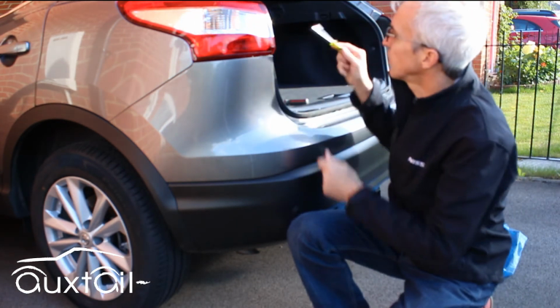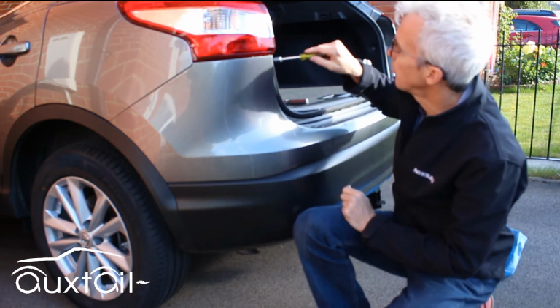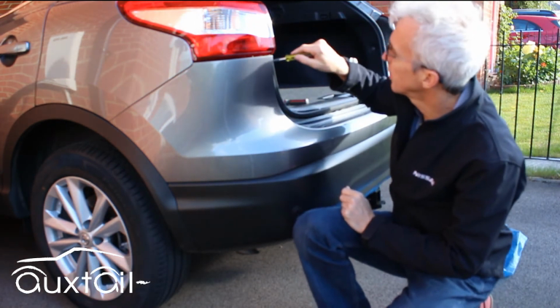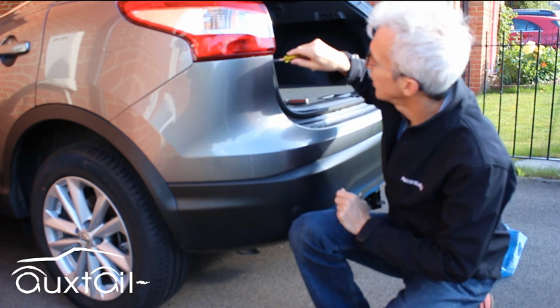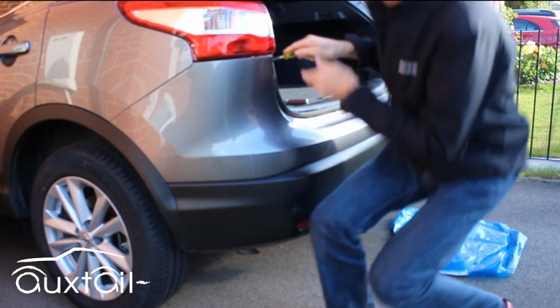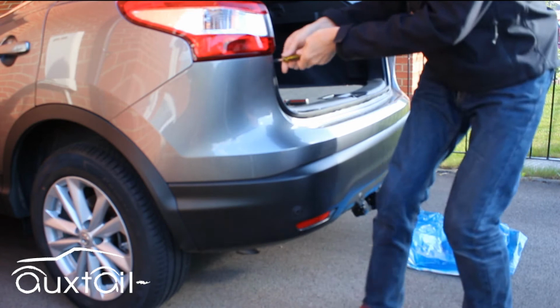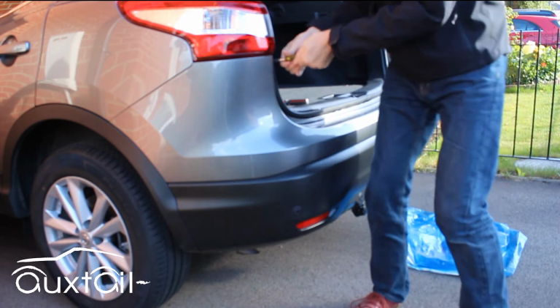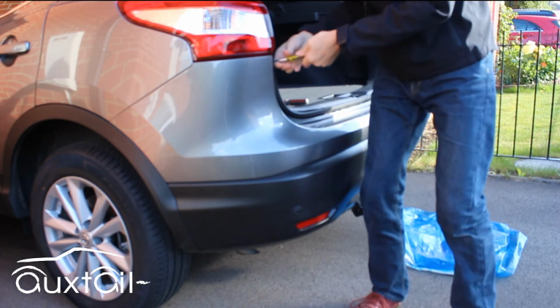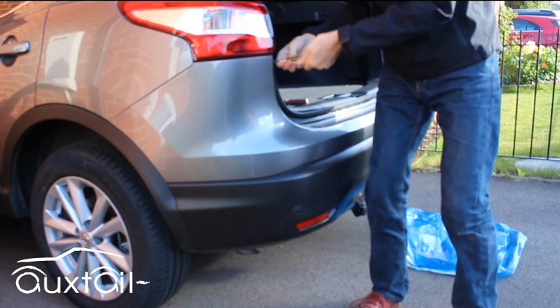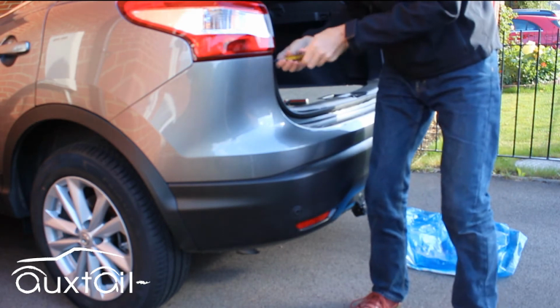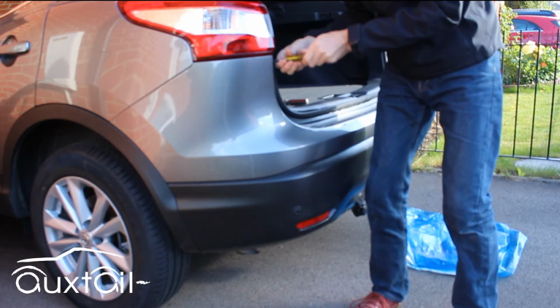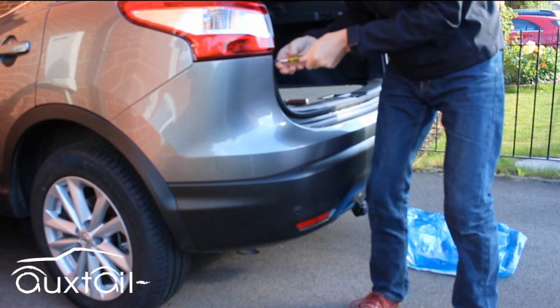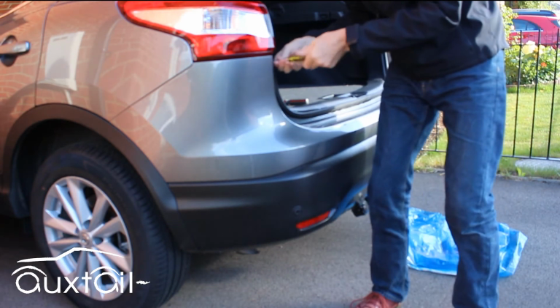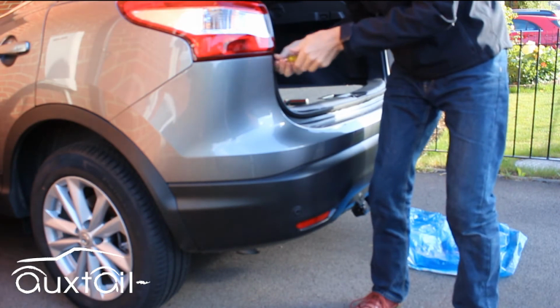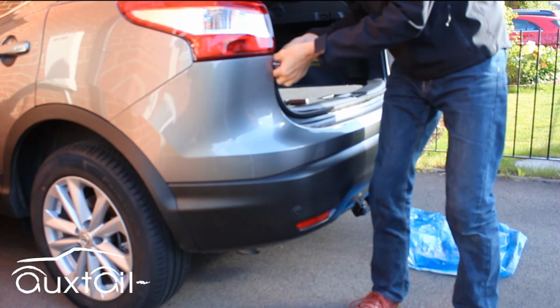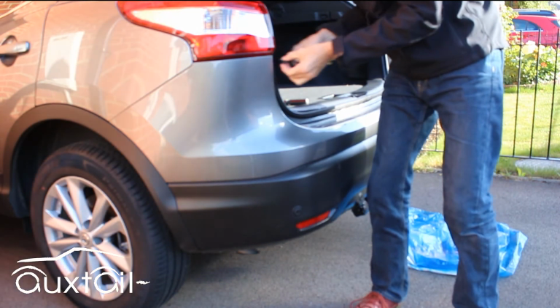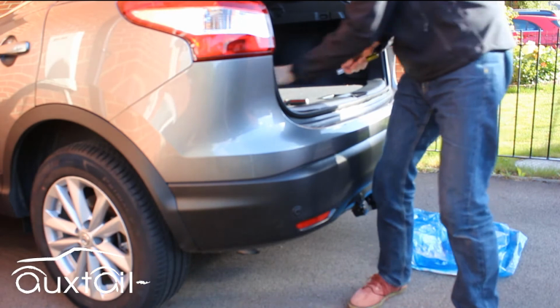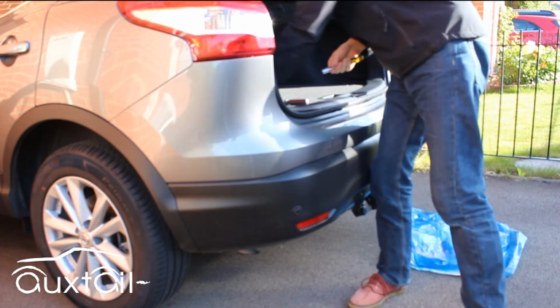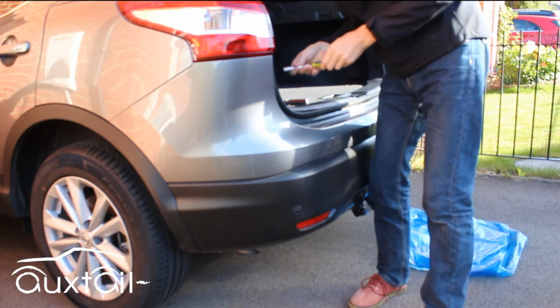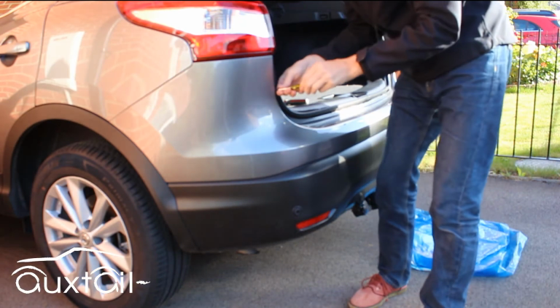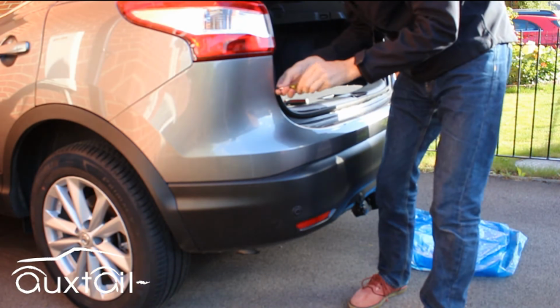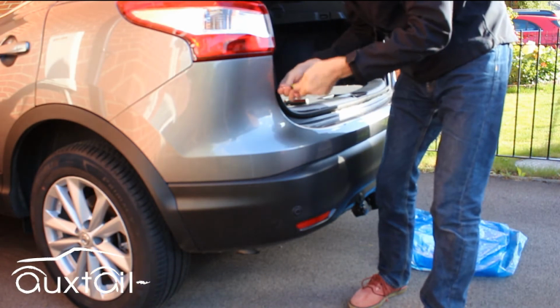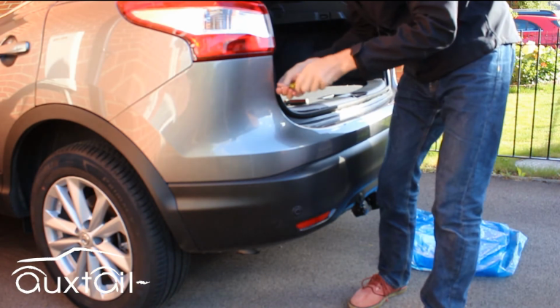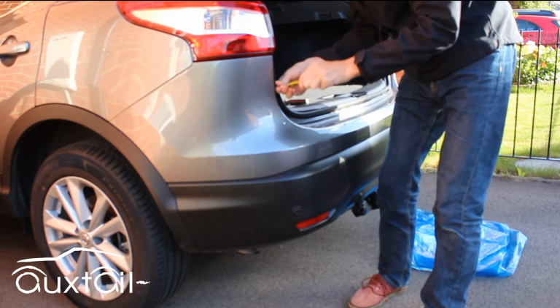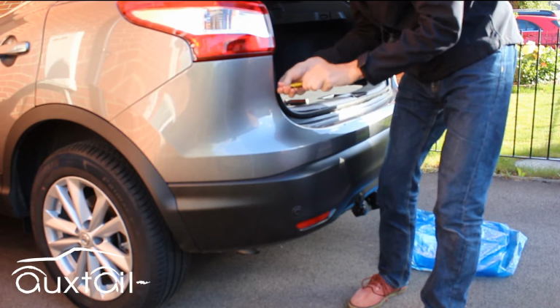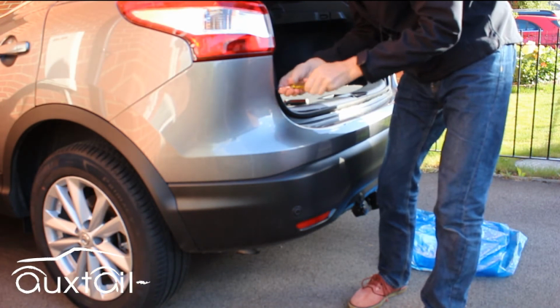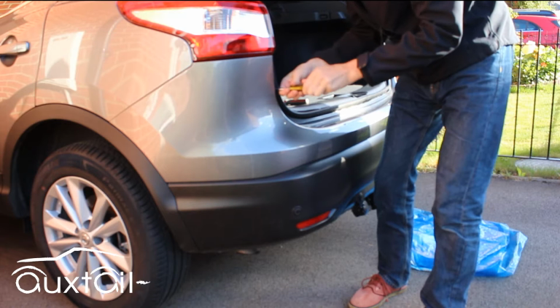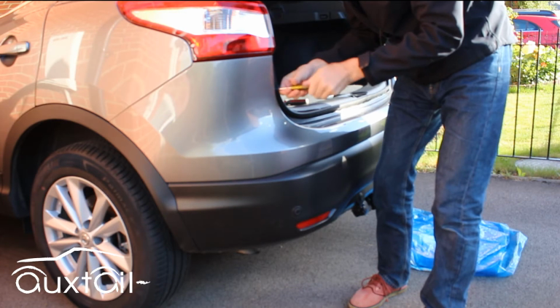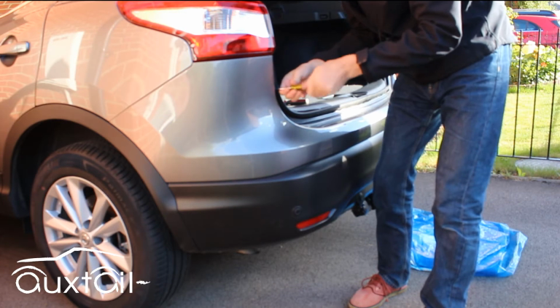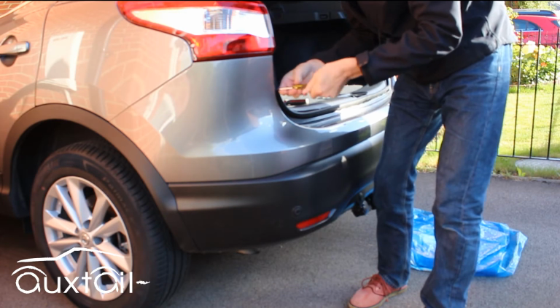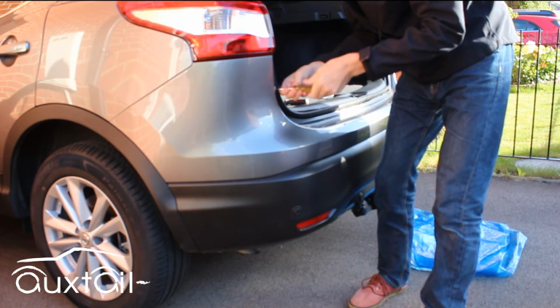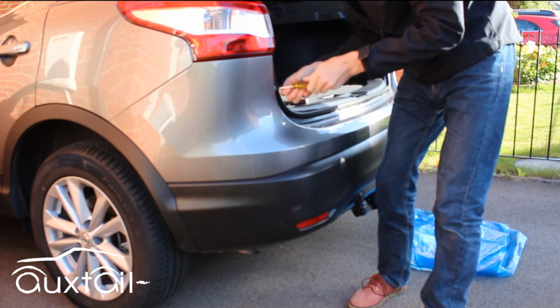First of all, using the 10mm spanner or socket set, there are two screws here. I'm going to put one of the screws back in the same place so you can find them all afterwards.